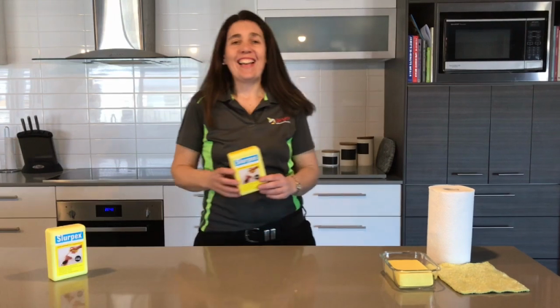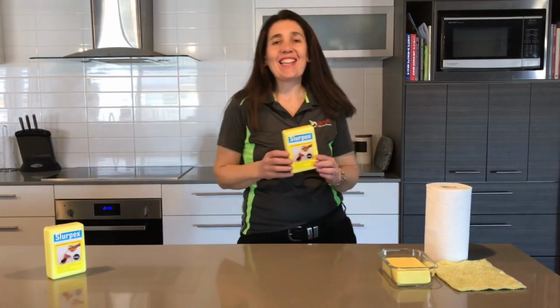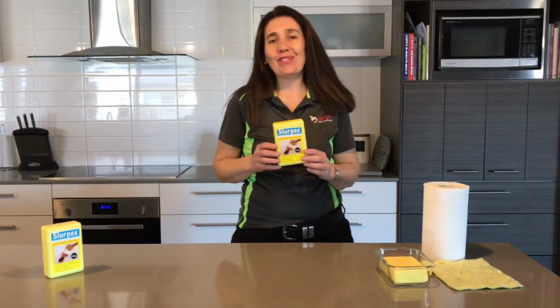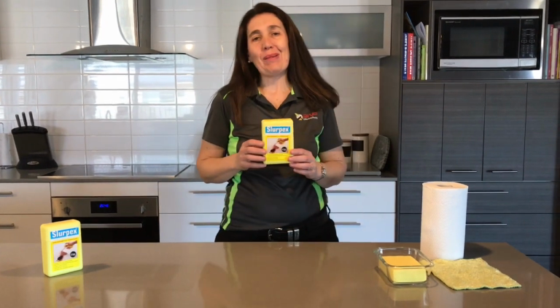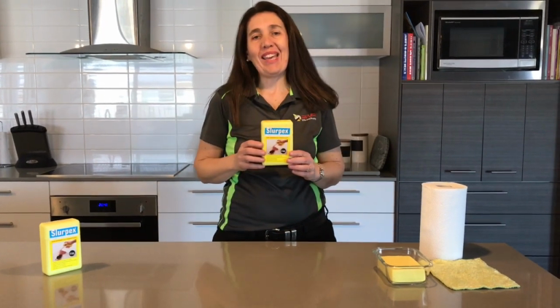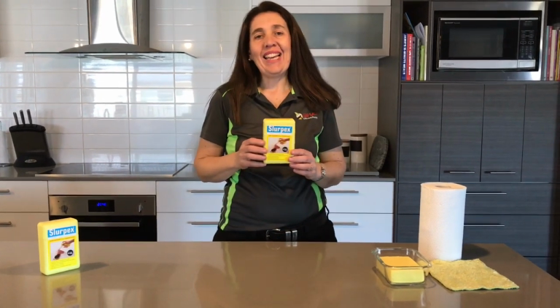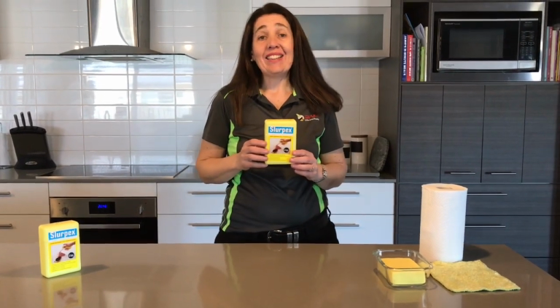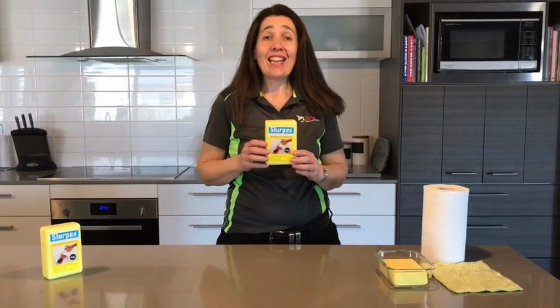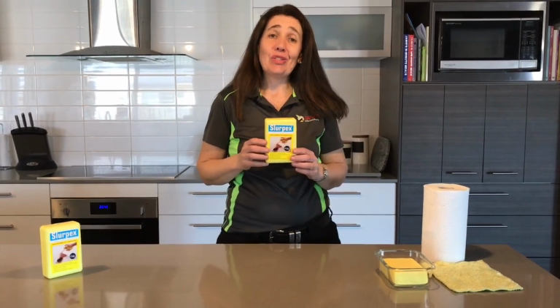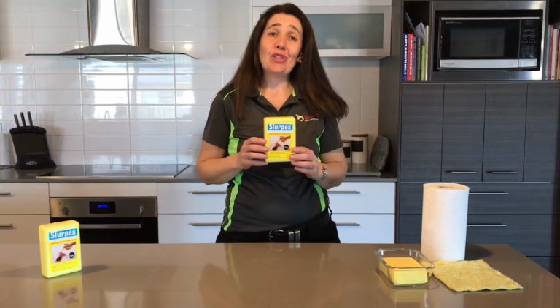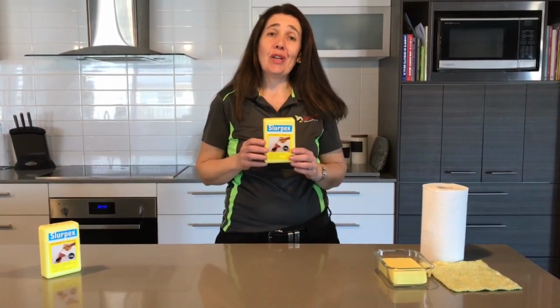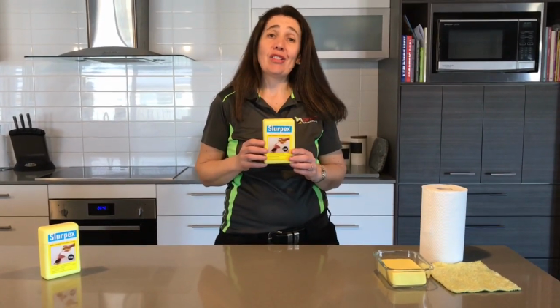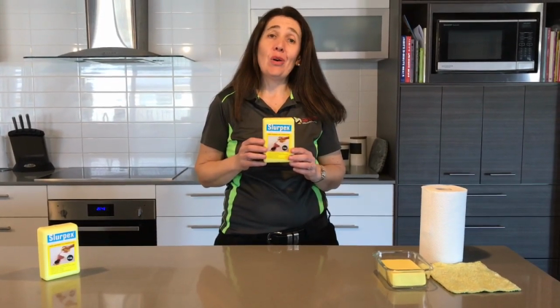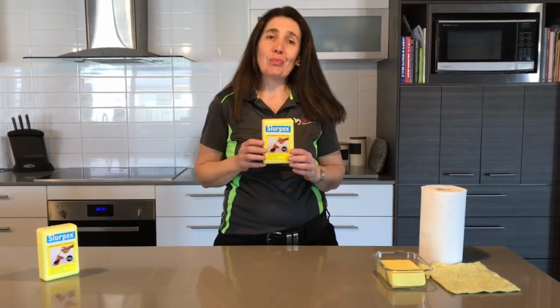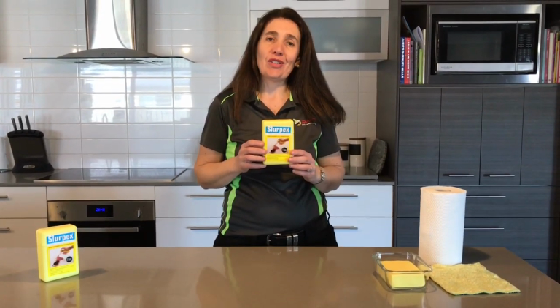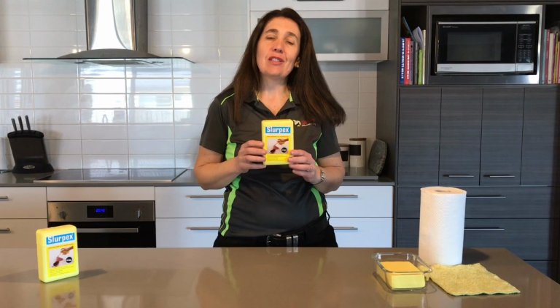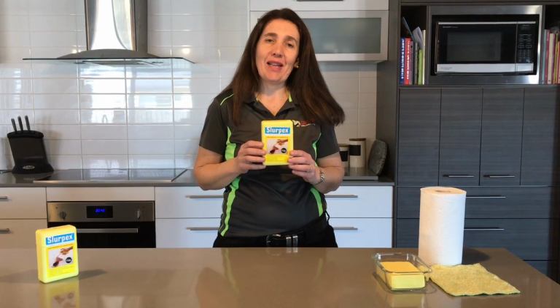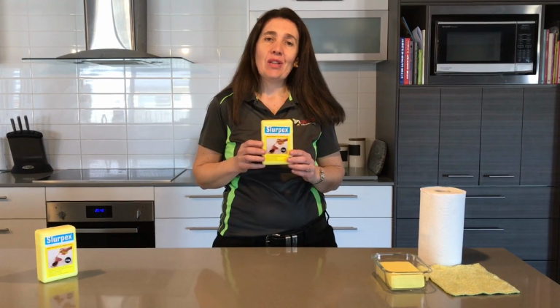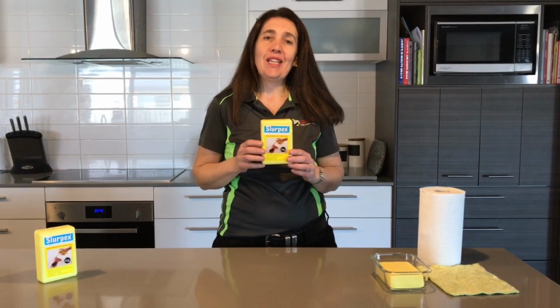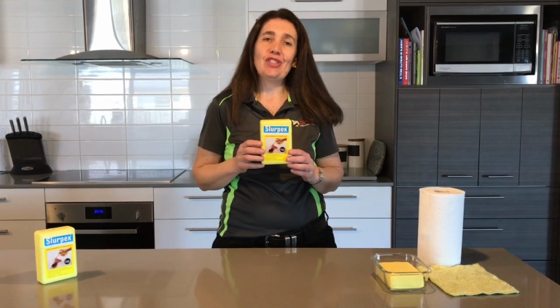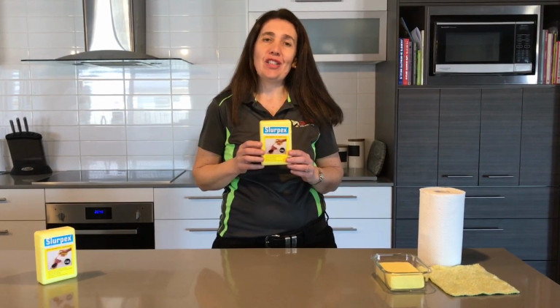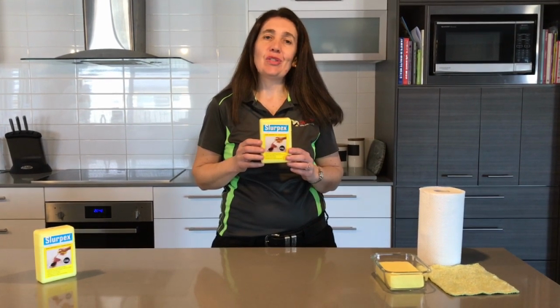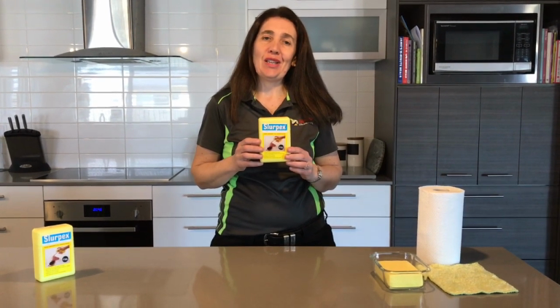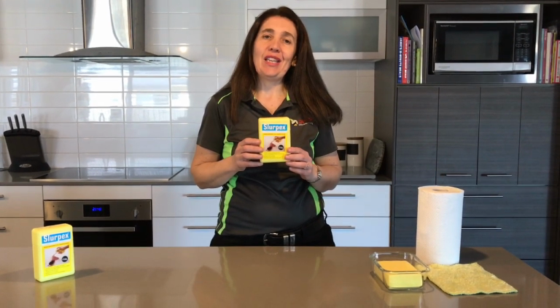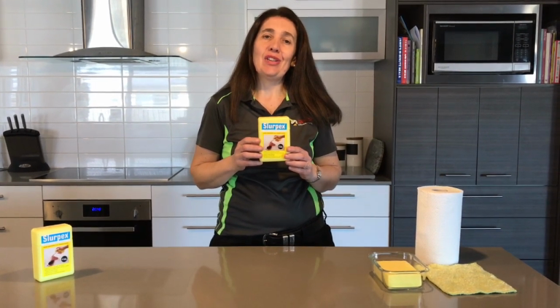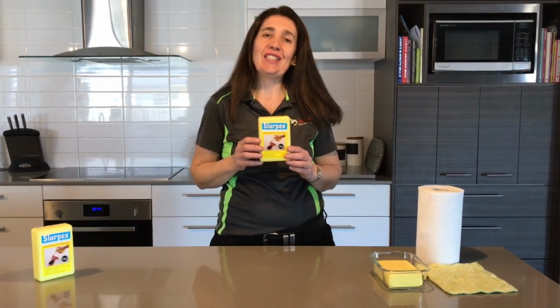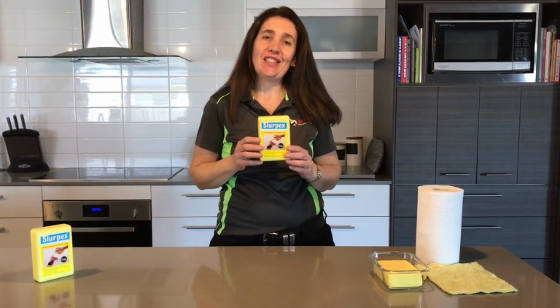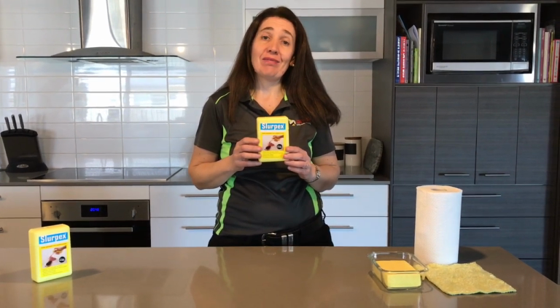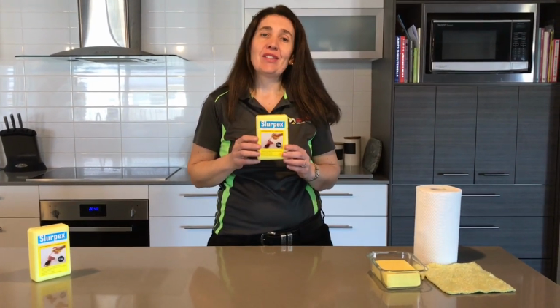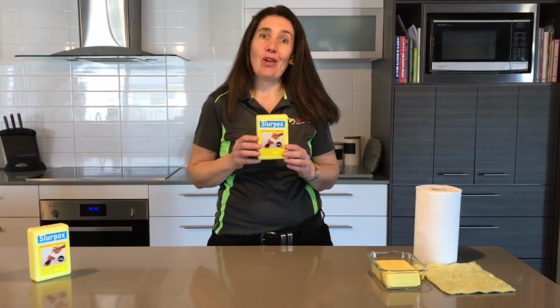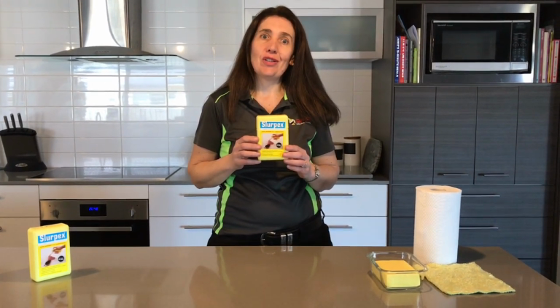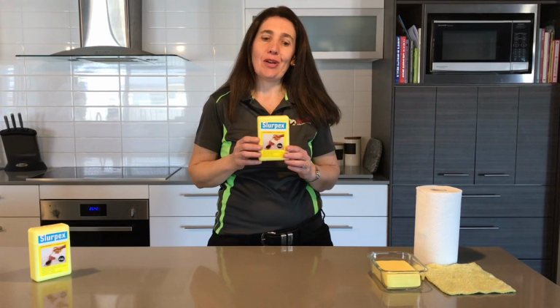Hello, I'm Catherine from 2WP and today I'd like to talk to you about our oldest product, the Slurpex. We introduced this to Australia in 1977, so a long time ago.